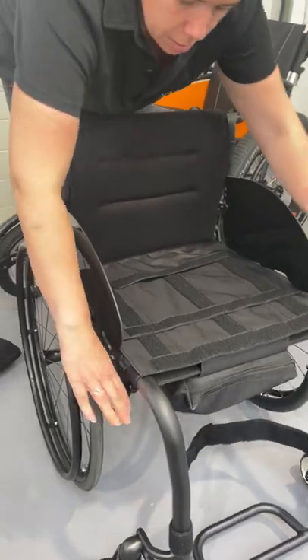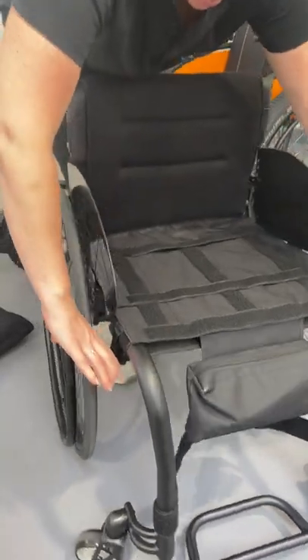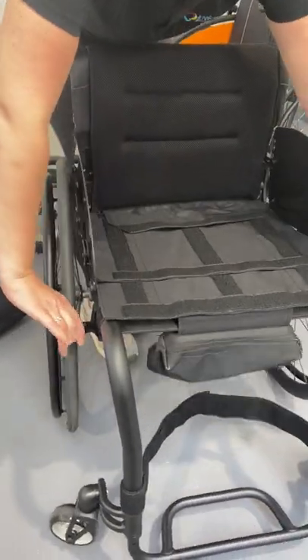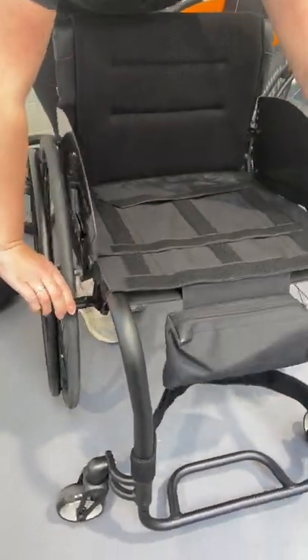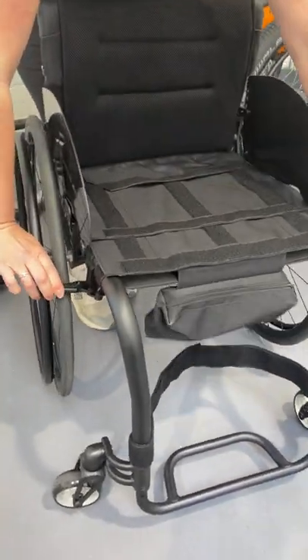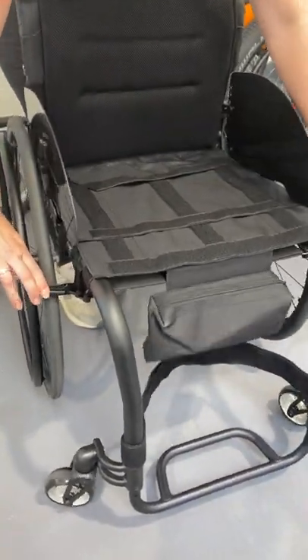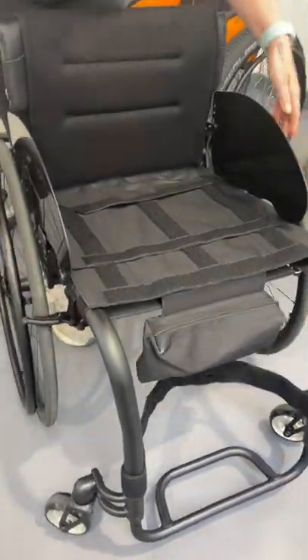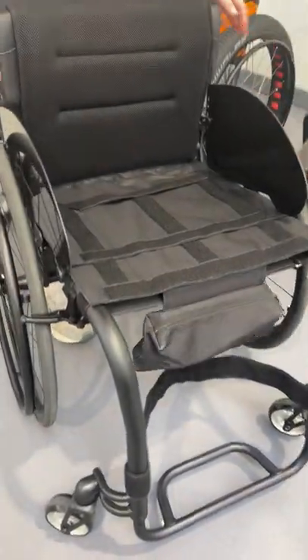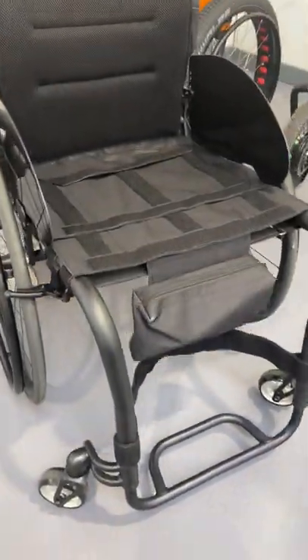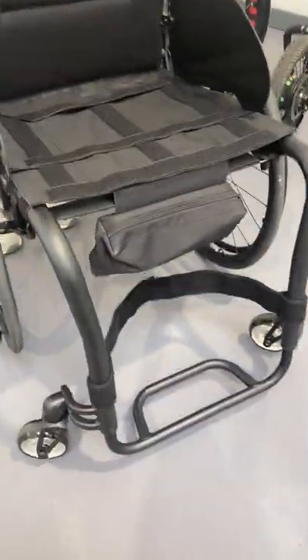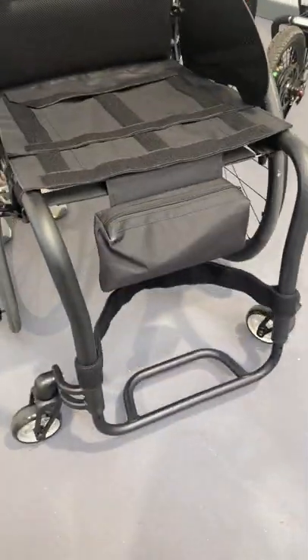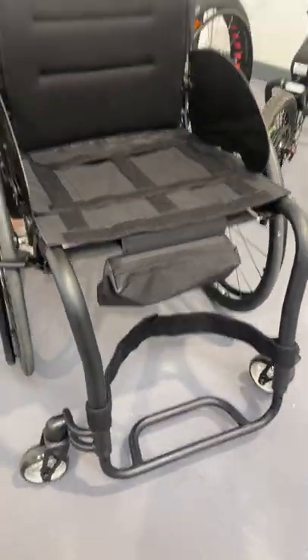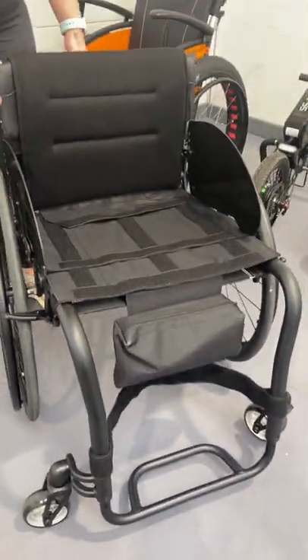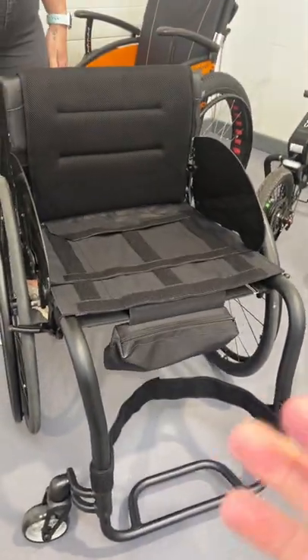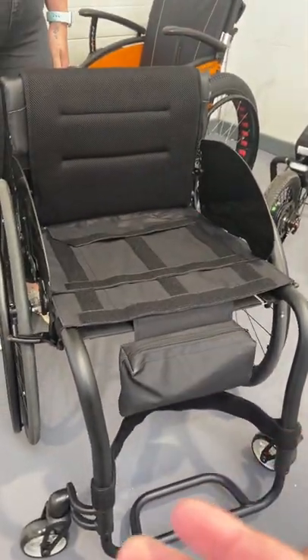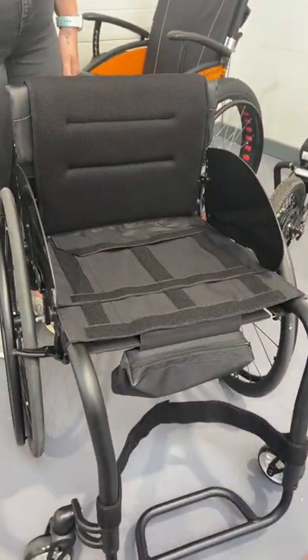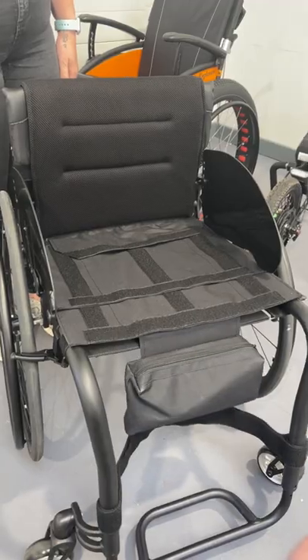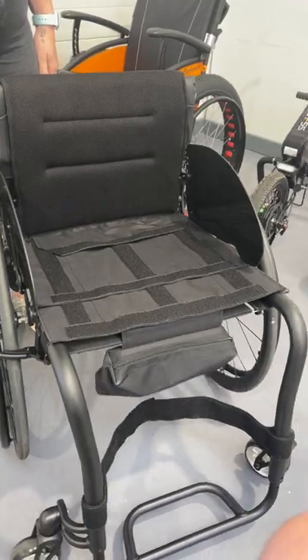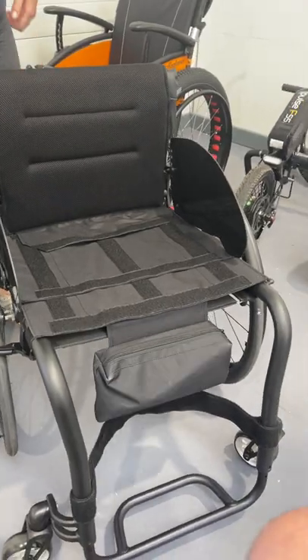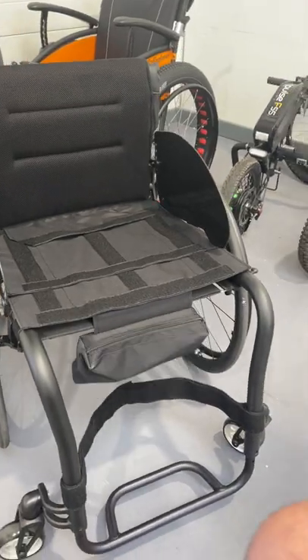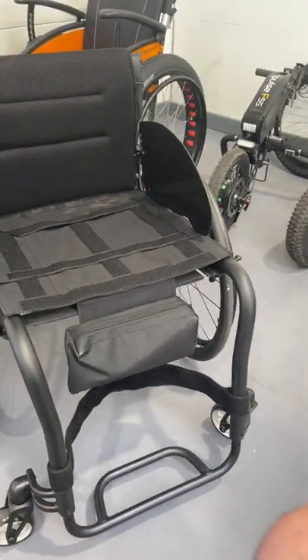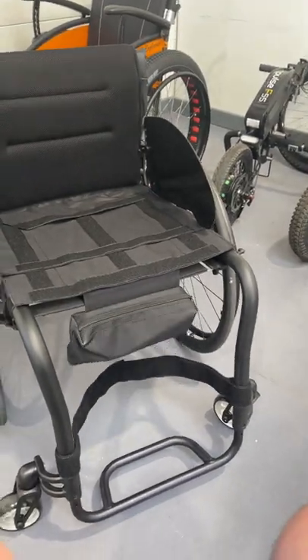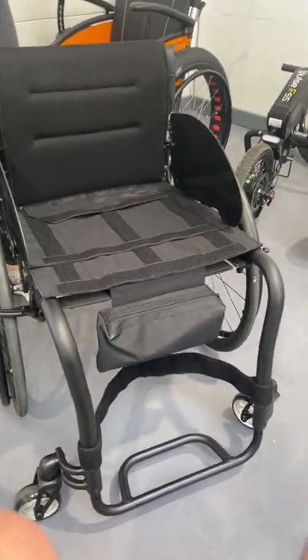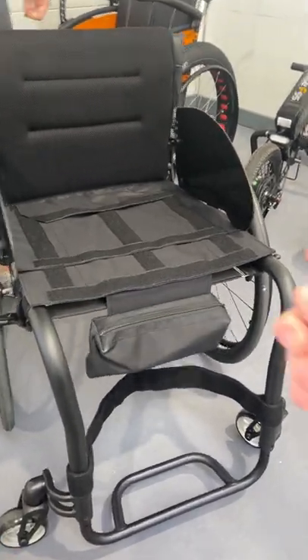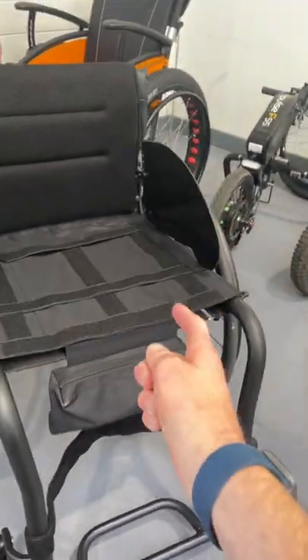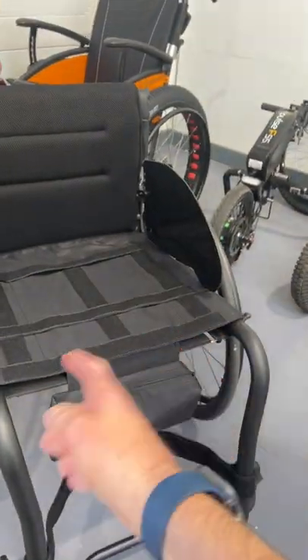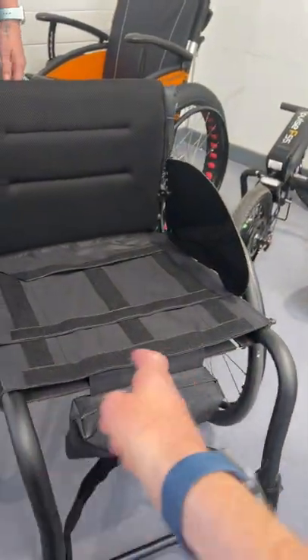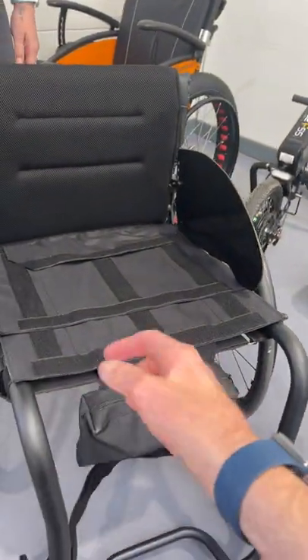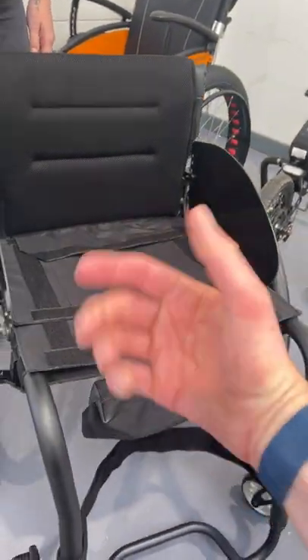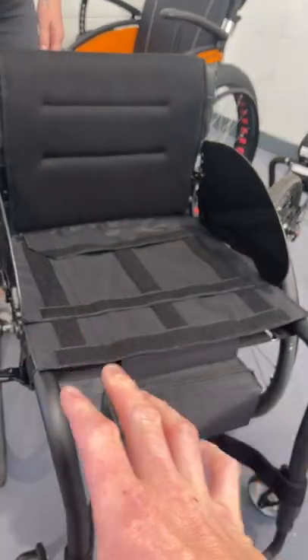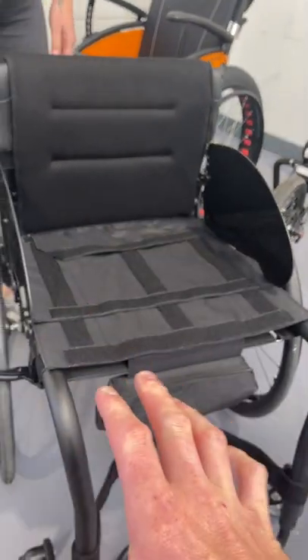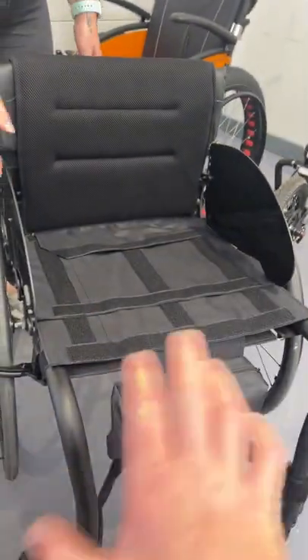This is the Icon 60, a fixed frame chair. You get the benefit of it being more rigid when you push it. It doesn't fold this way, but it does fold up and the wheels come off.